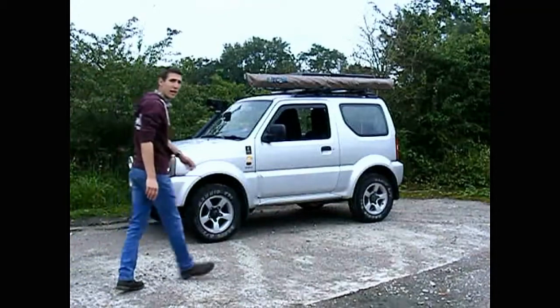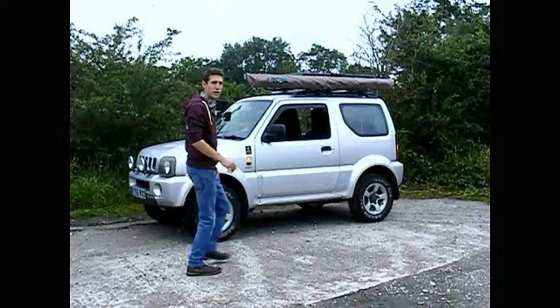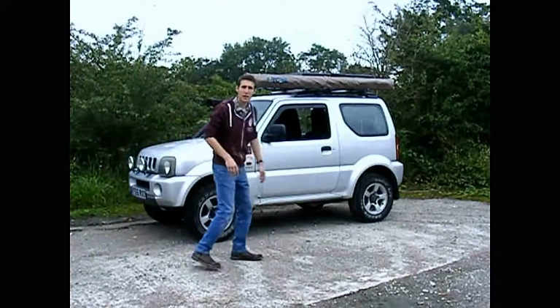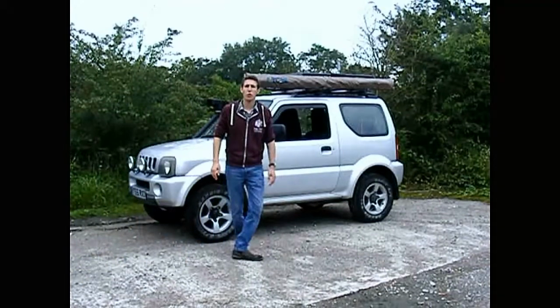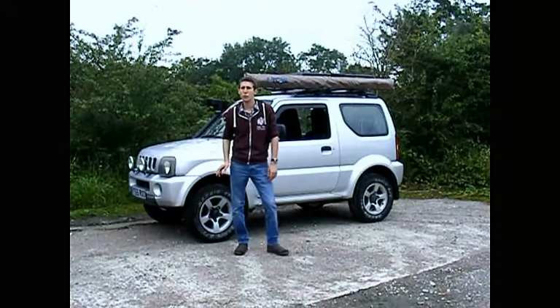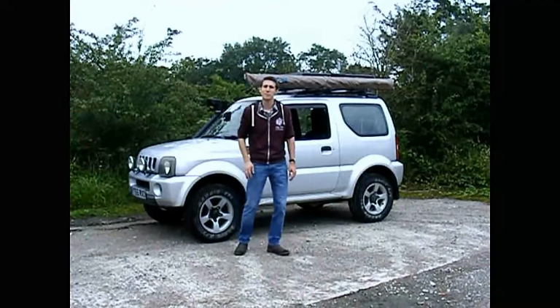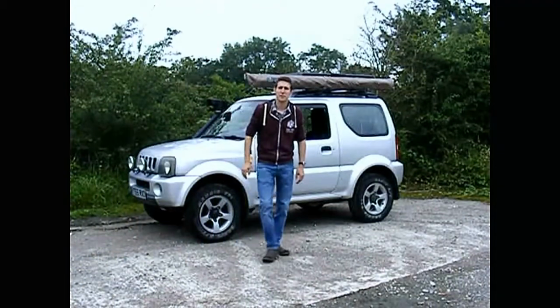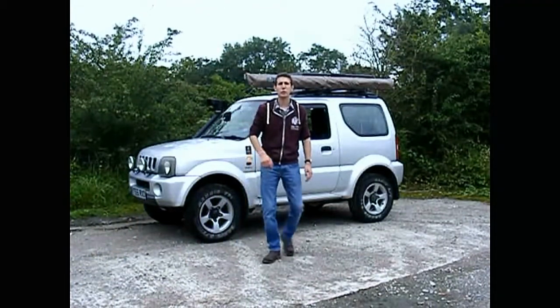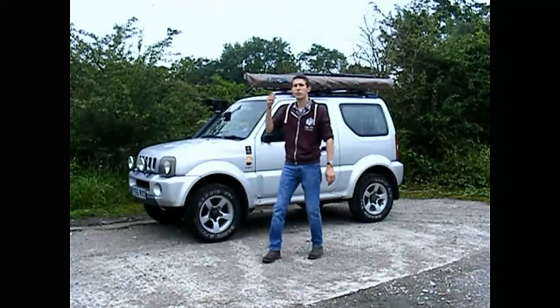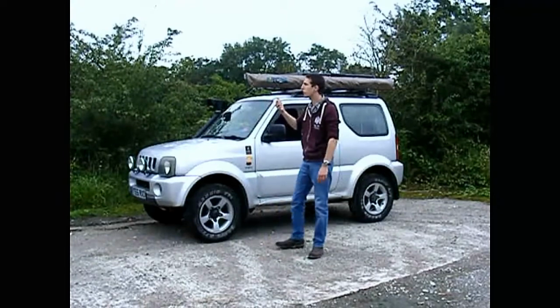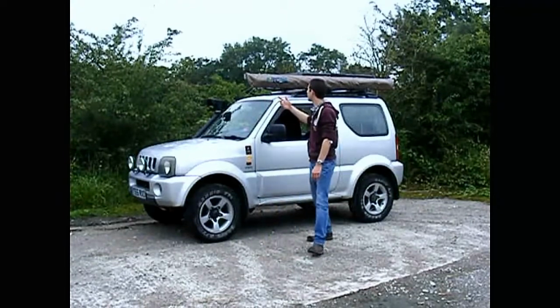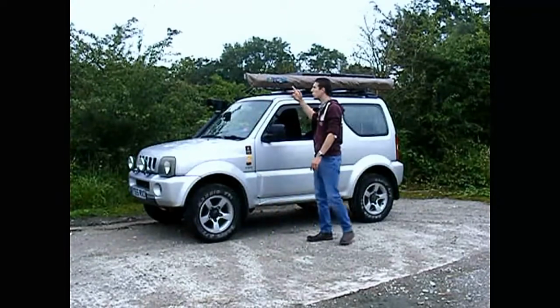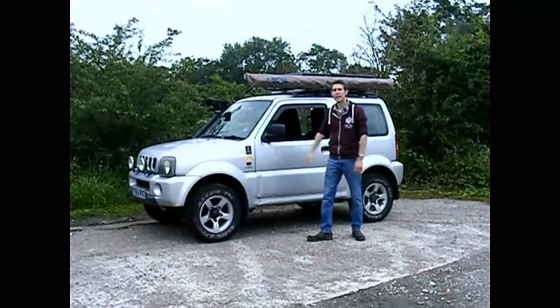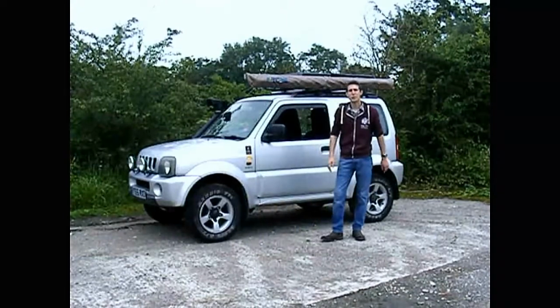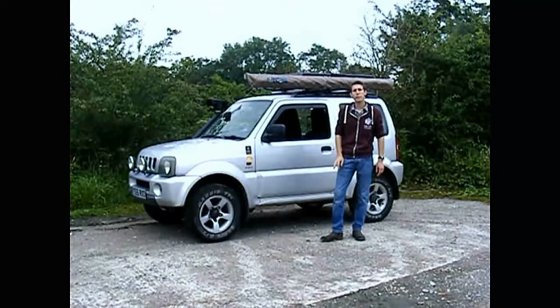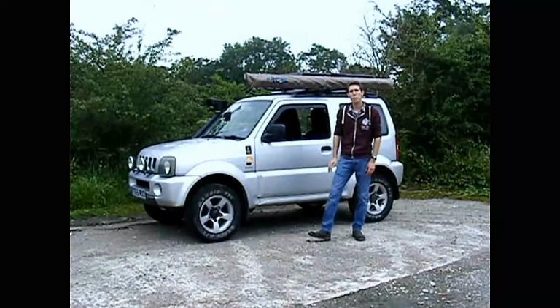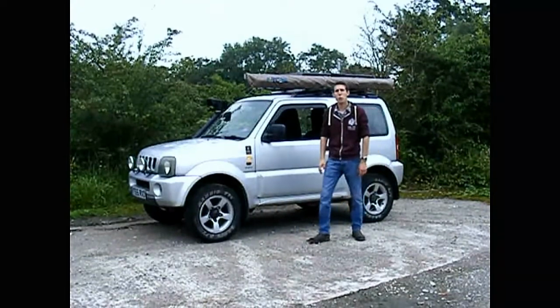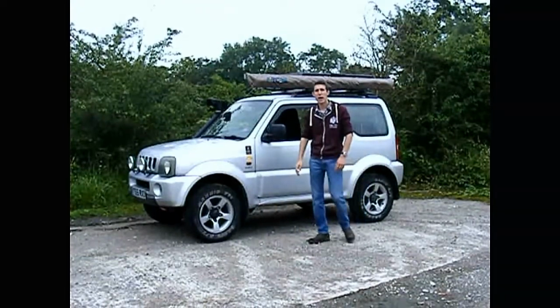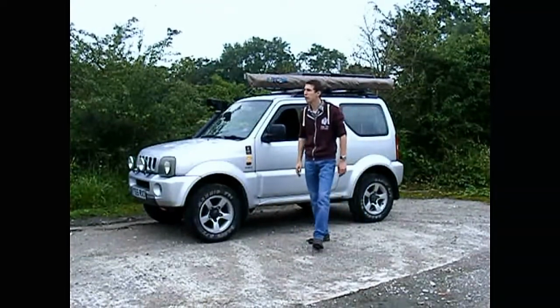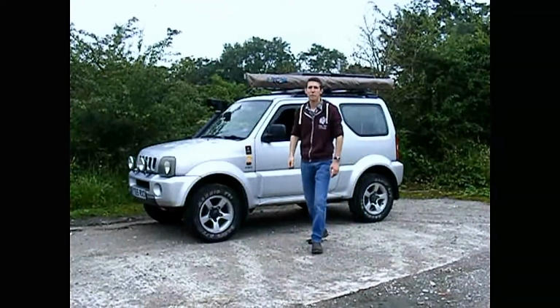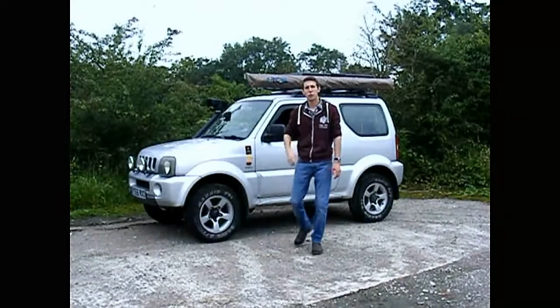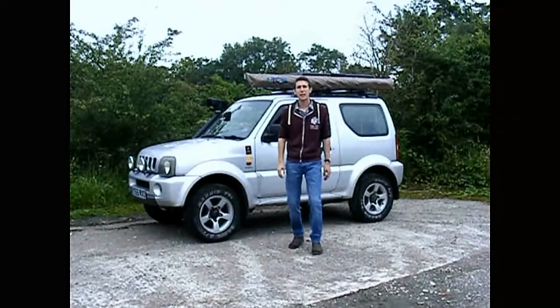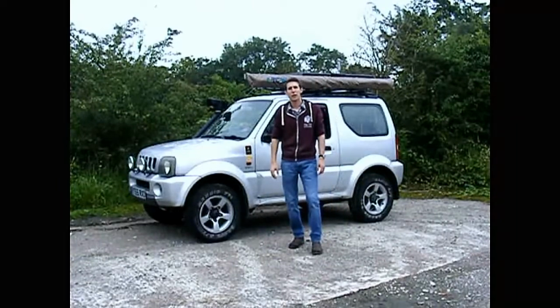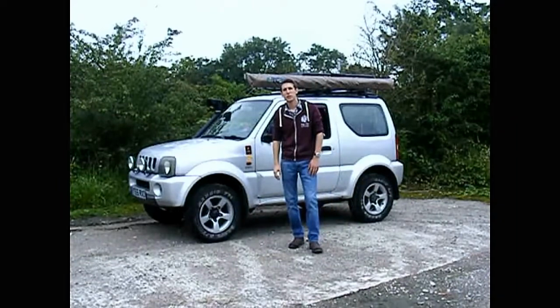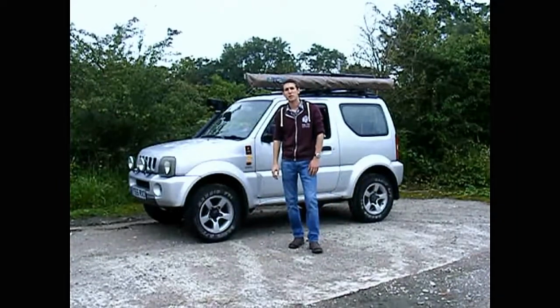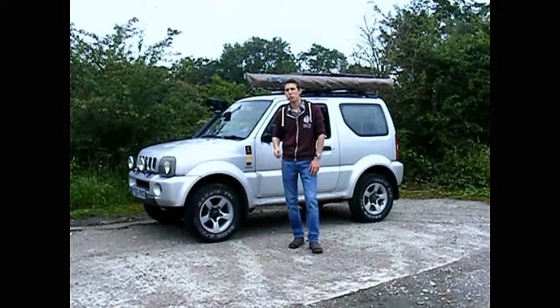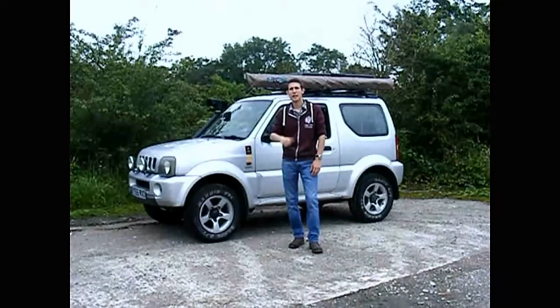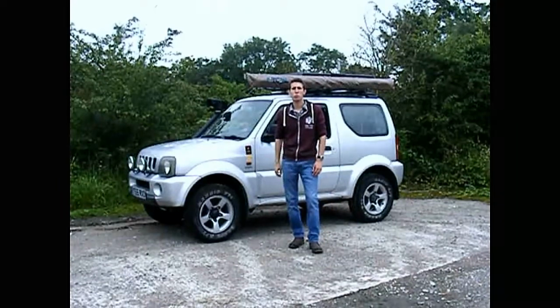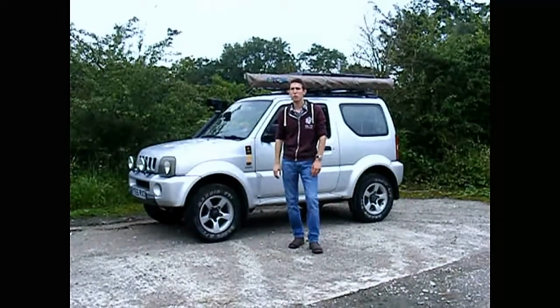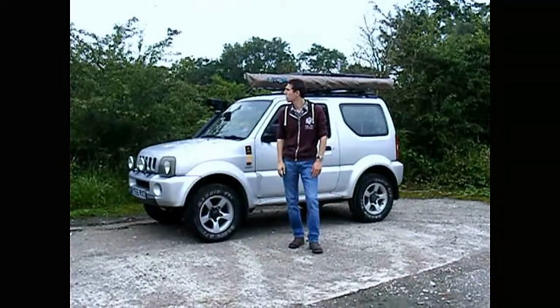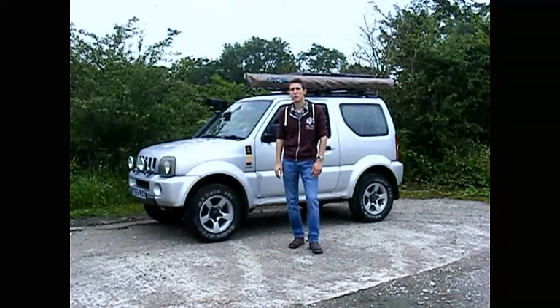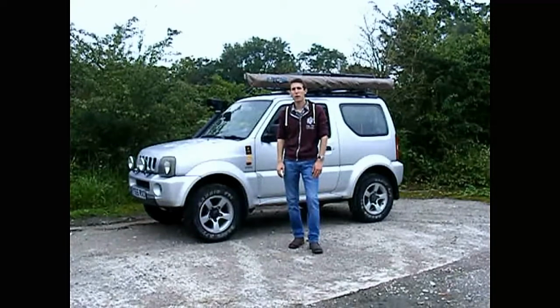Hey guys, Bart Thompson here from North West Overland. Today we're going to review the Howling Moon awning — it's a 2.1 by 1.8 awning. I've had this over a year now, so basically we'll take it out and show you what it's all about.